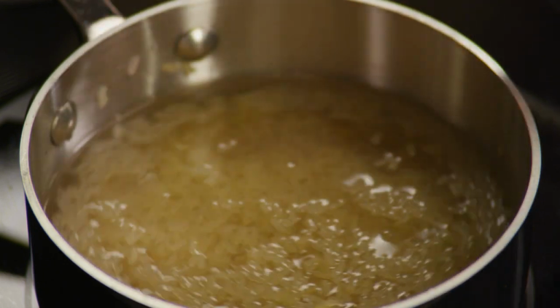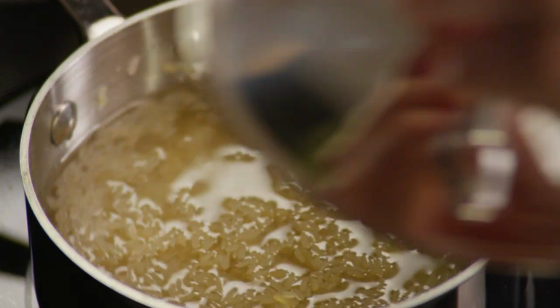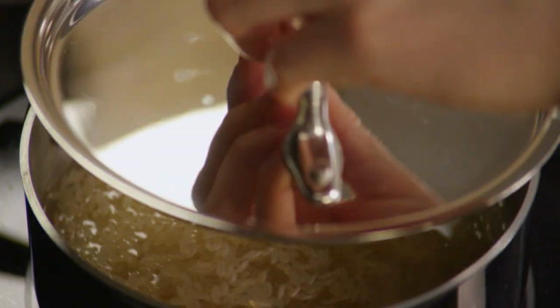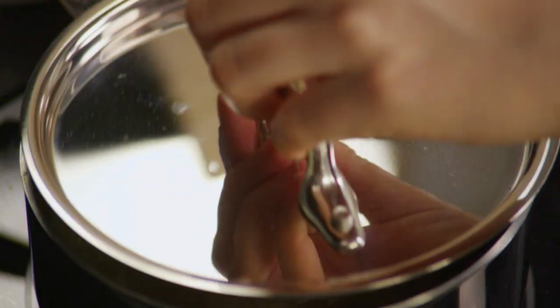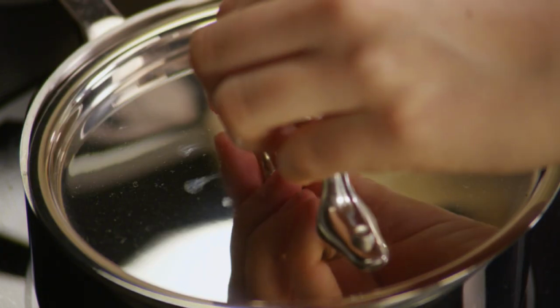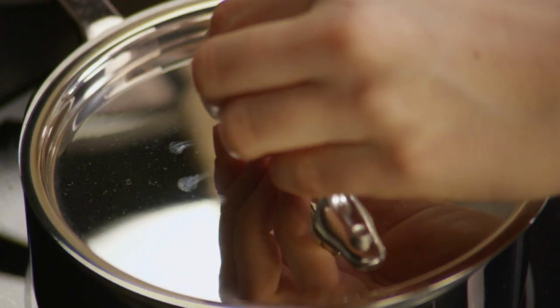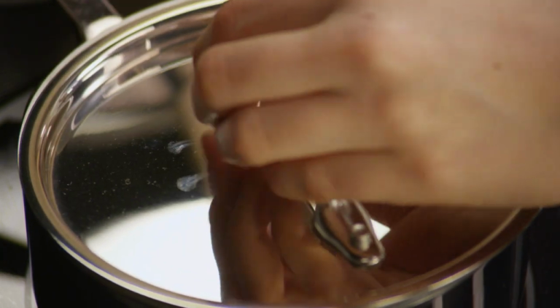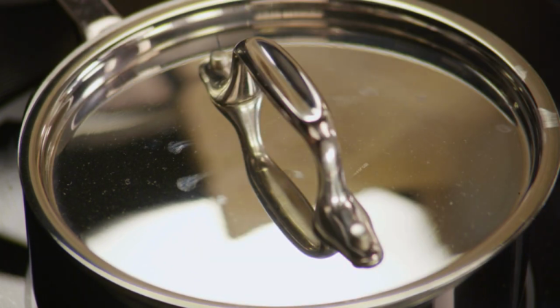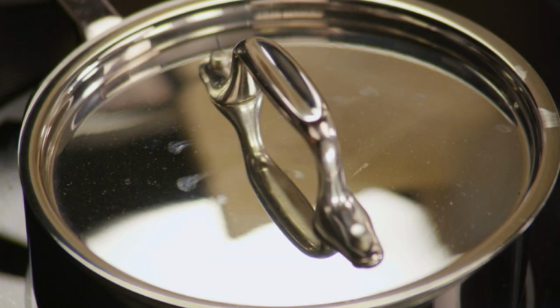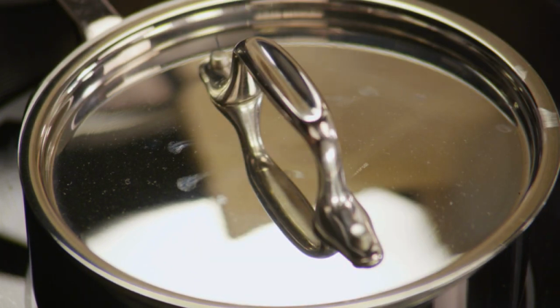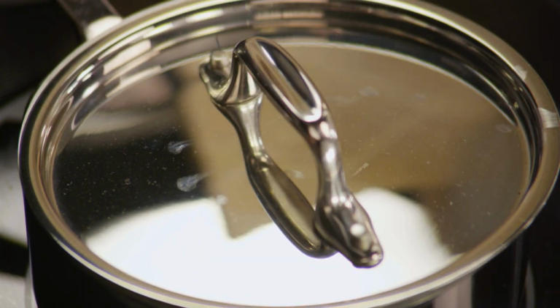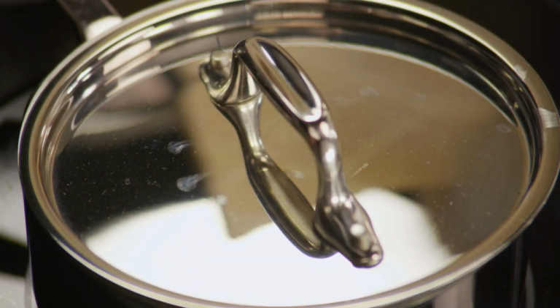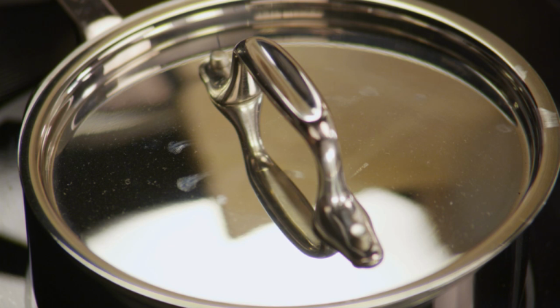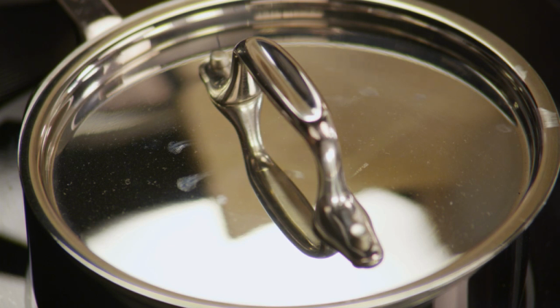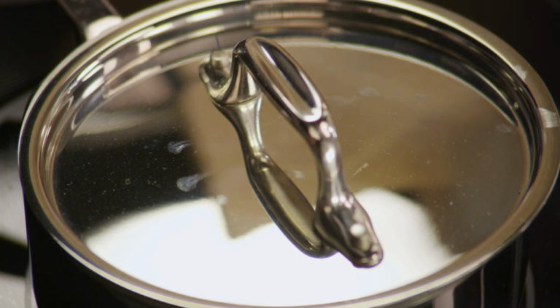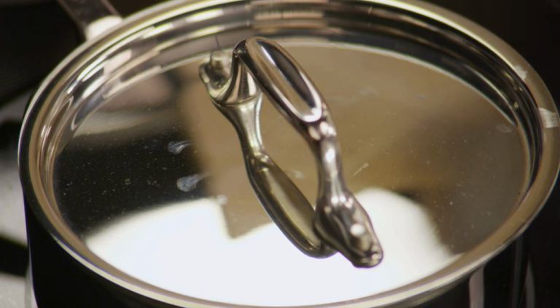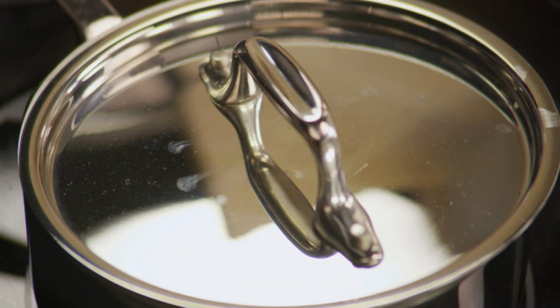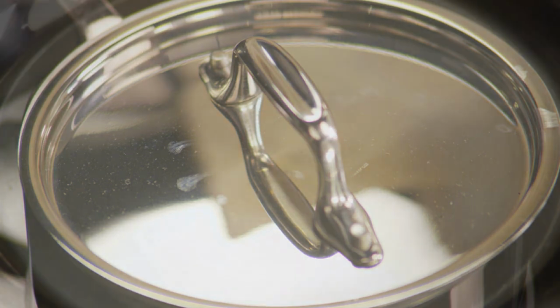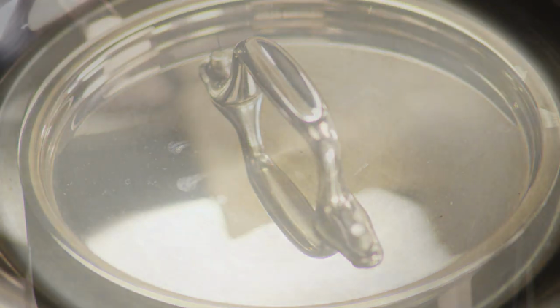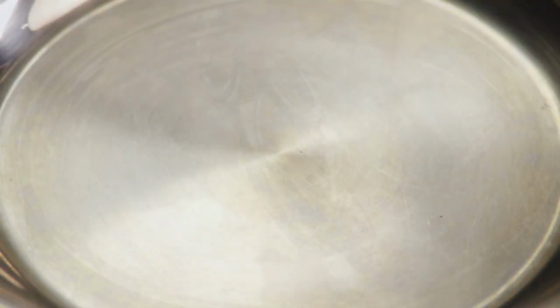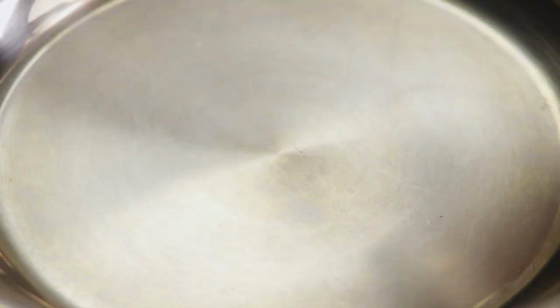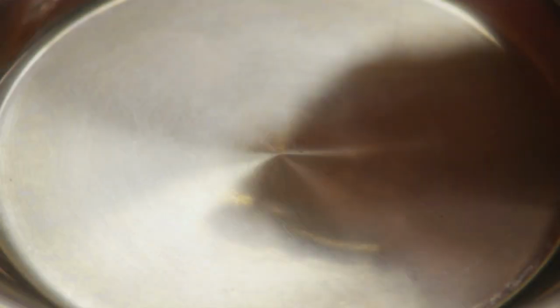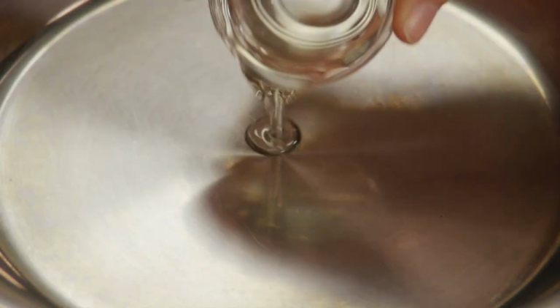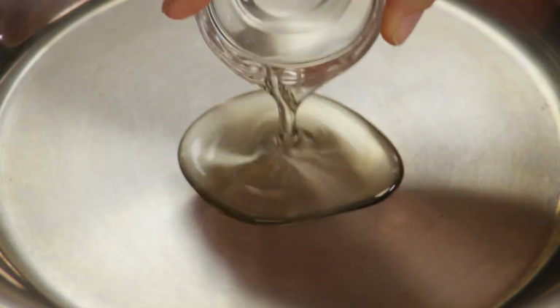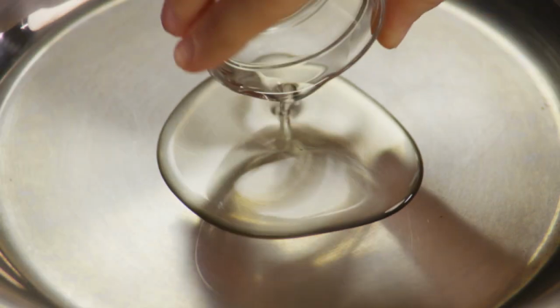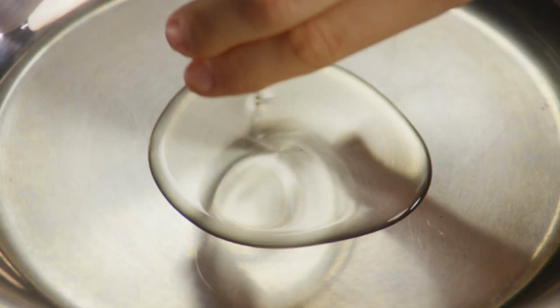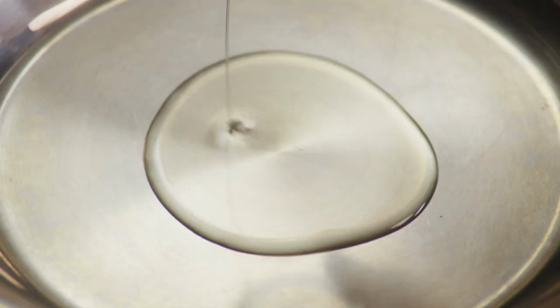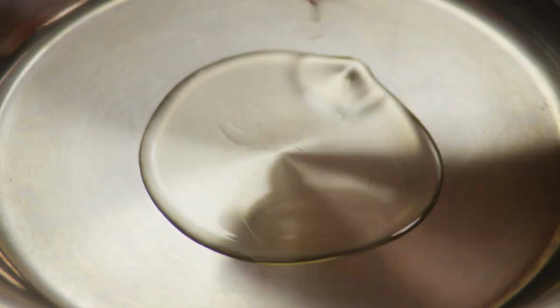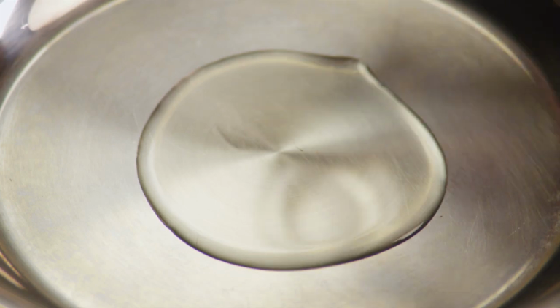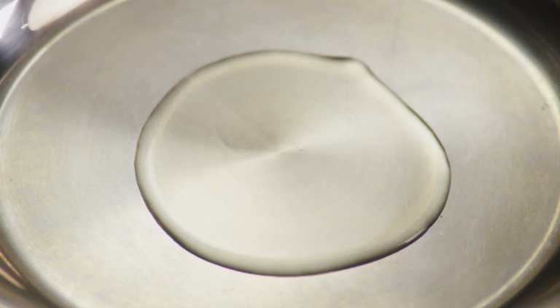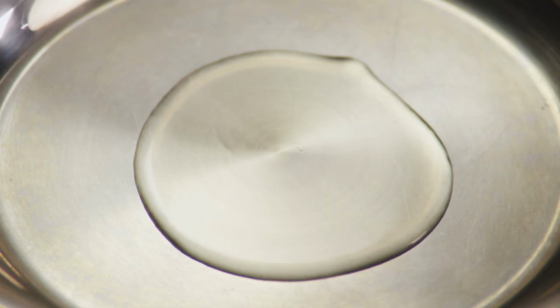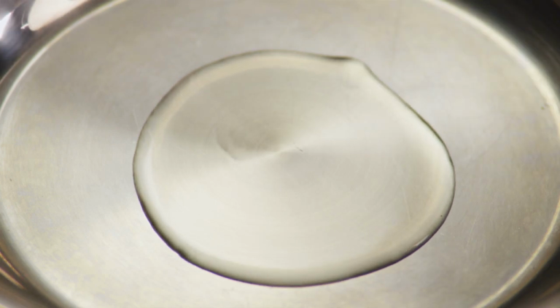Cover and bring it to a boil, reduce the heat to low, then simmer the rice for 20 minutes. While the rice is cooking, put a tablespoon of vegetable oil in a skillet.